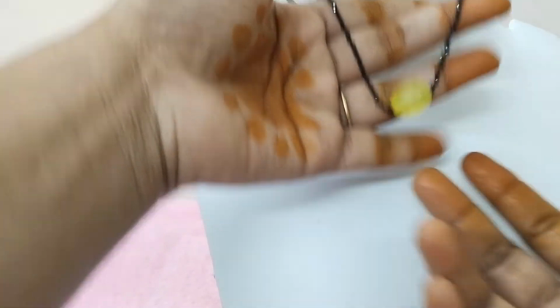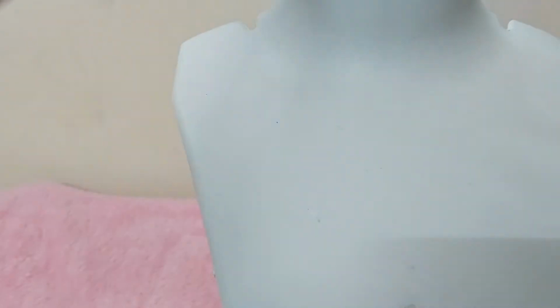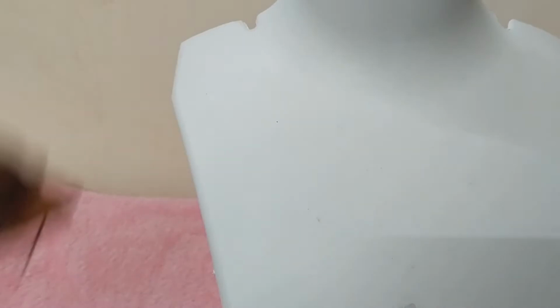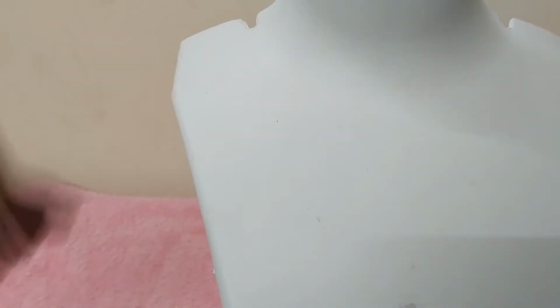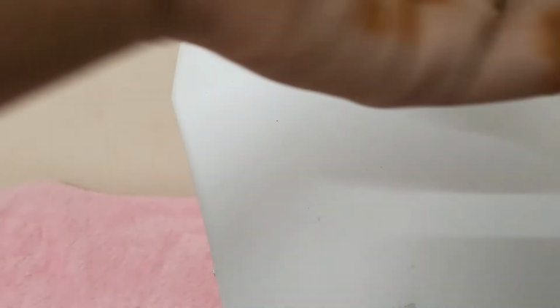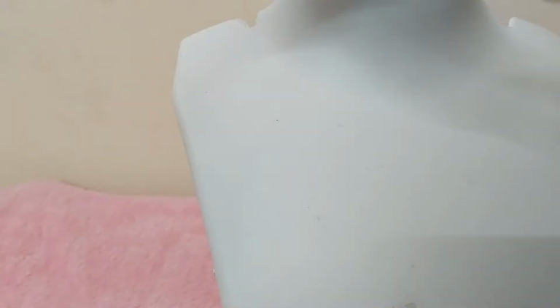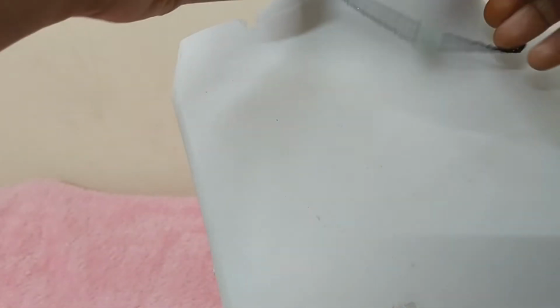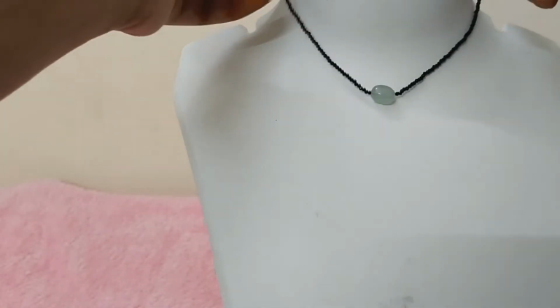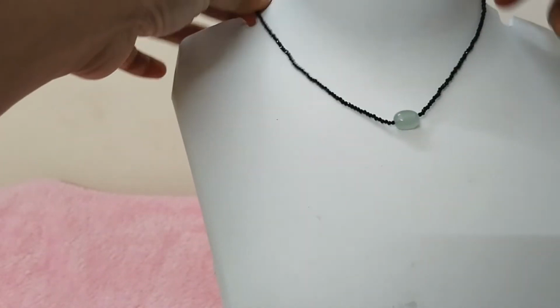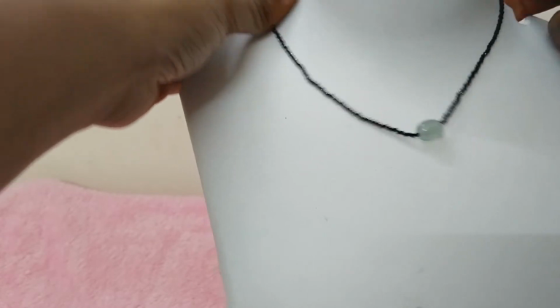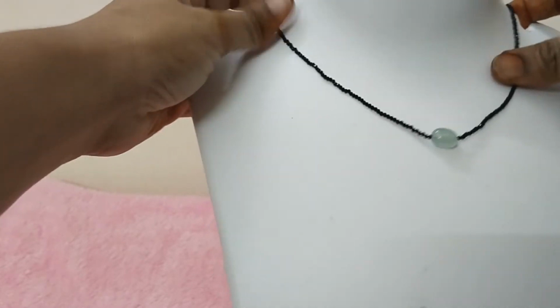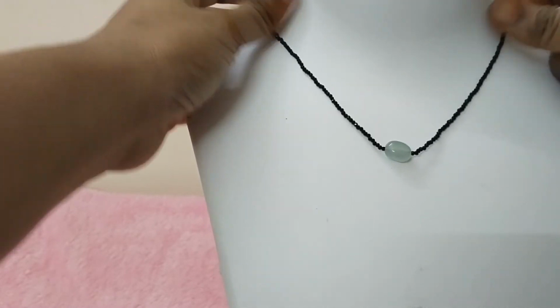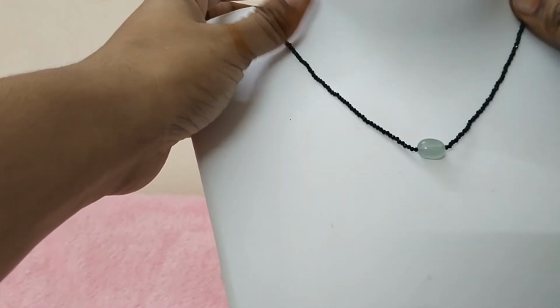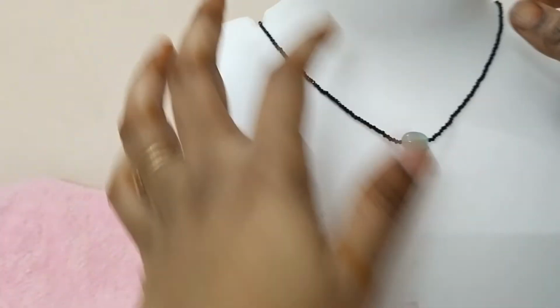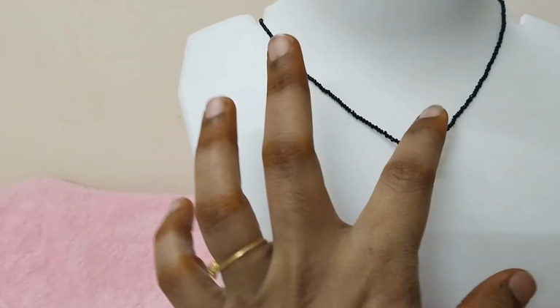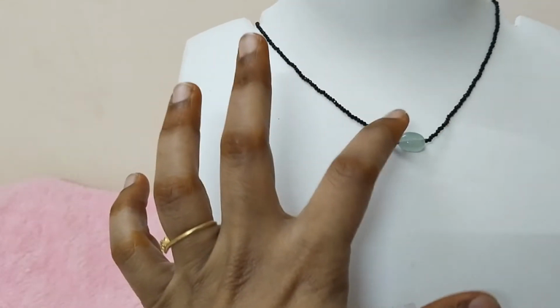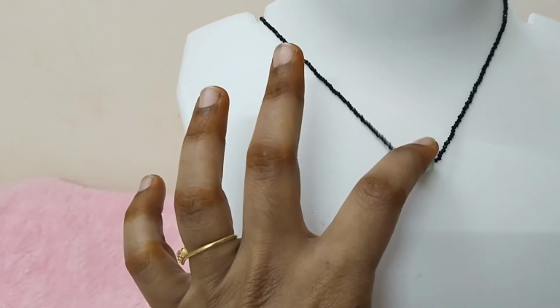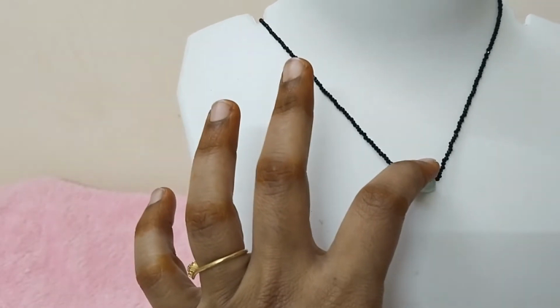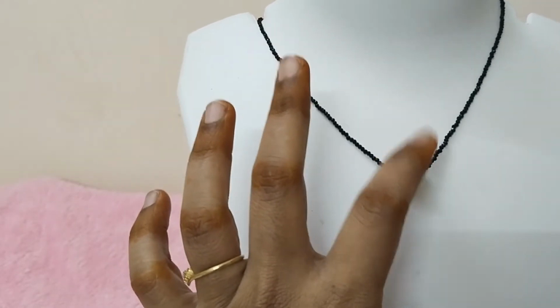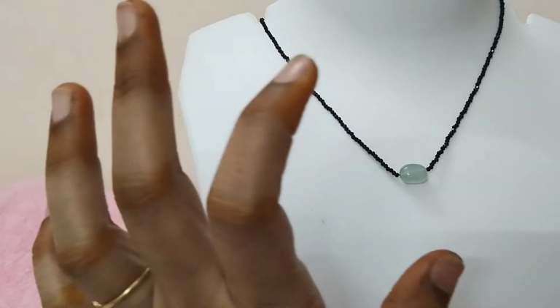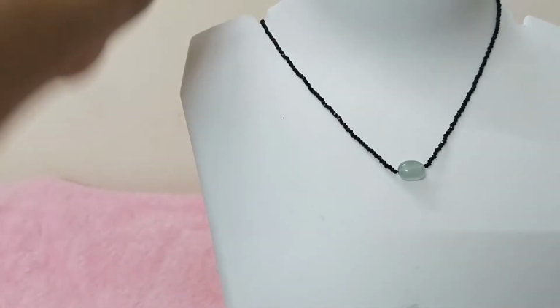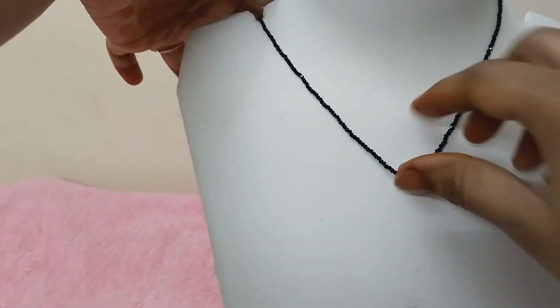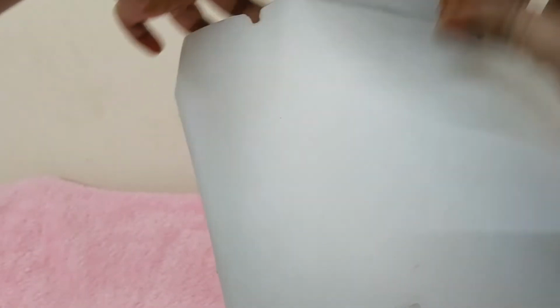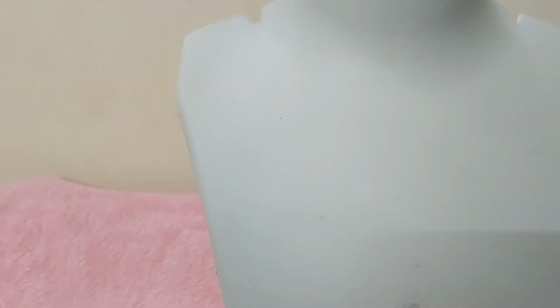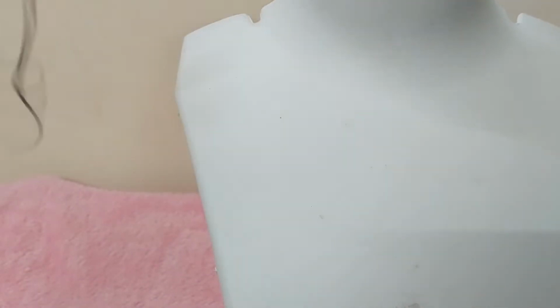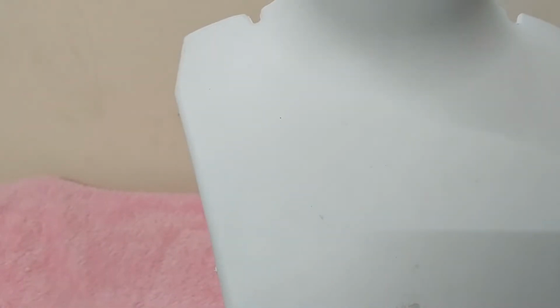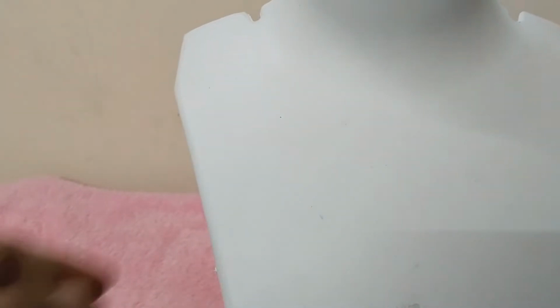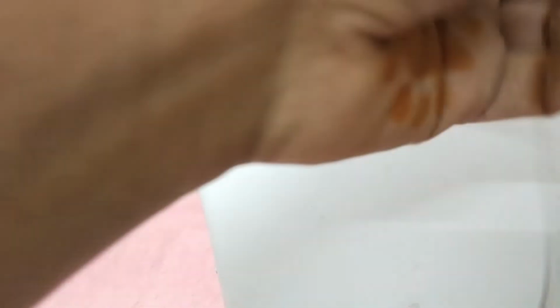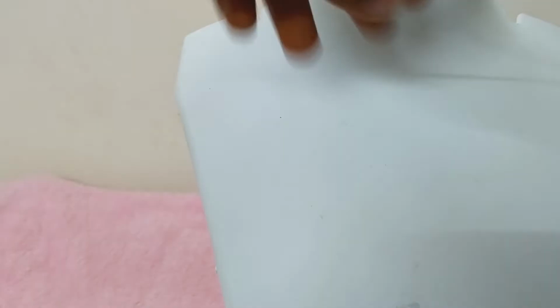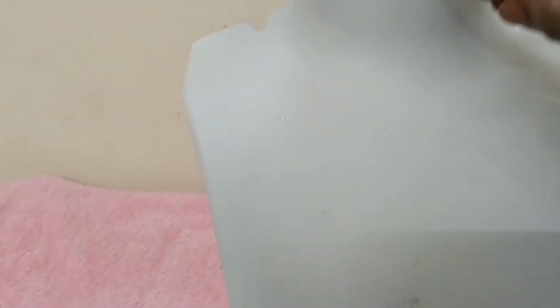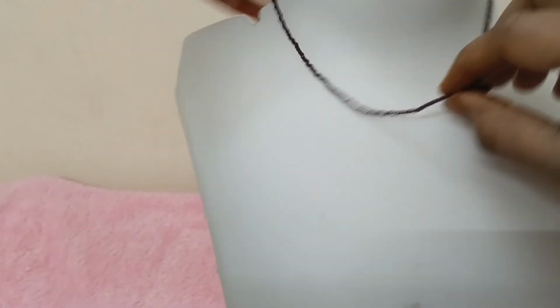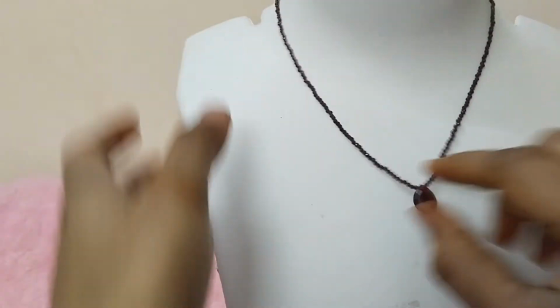This is the first one. Next one is Avesa beads. Avesa beads are semi-precious, and this is also a black color combination. This is the second one — total 5 inches.